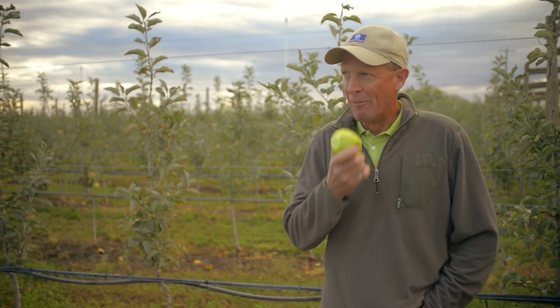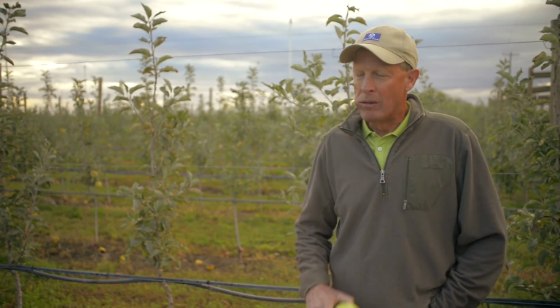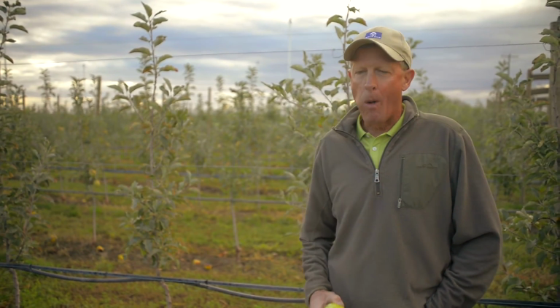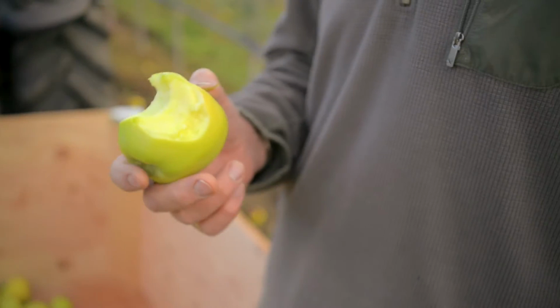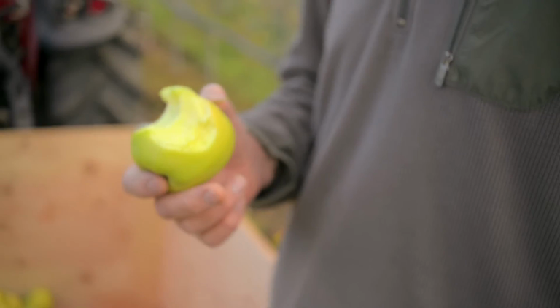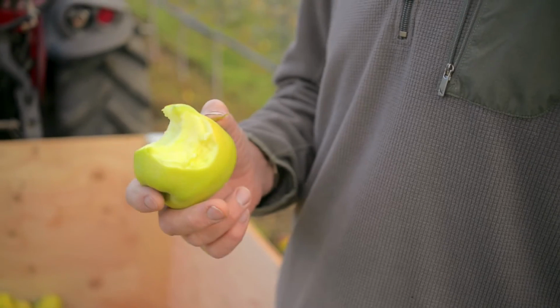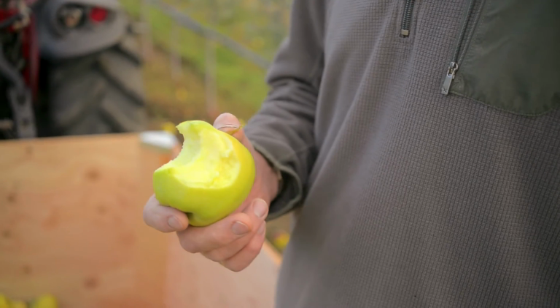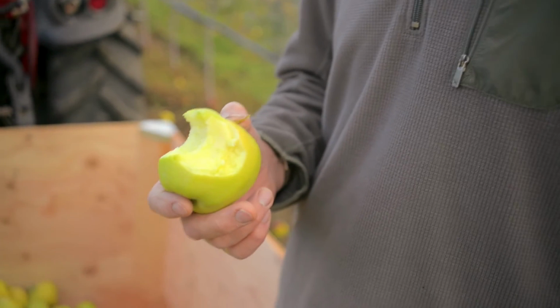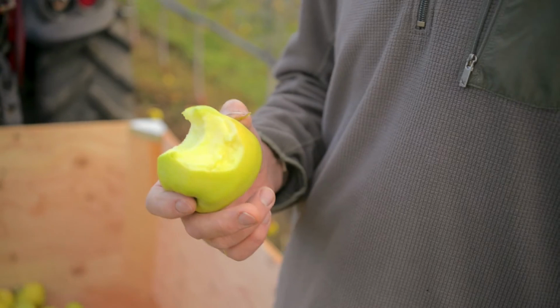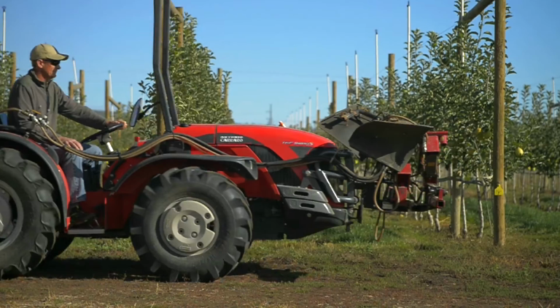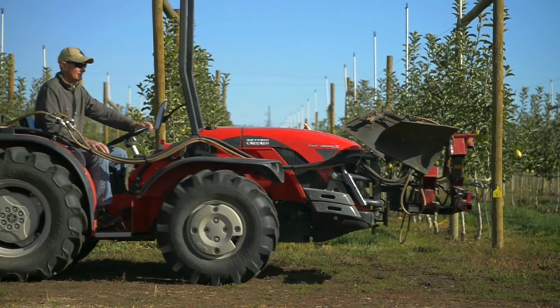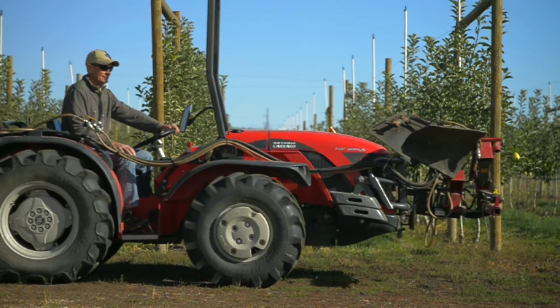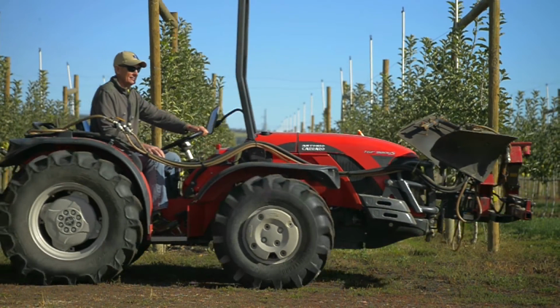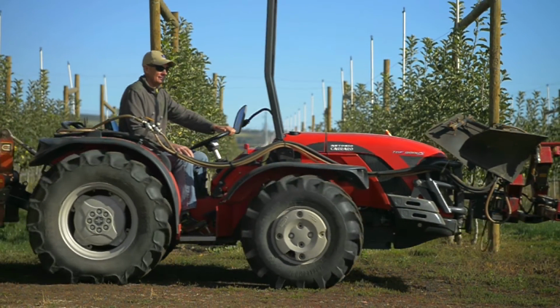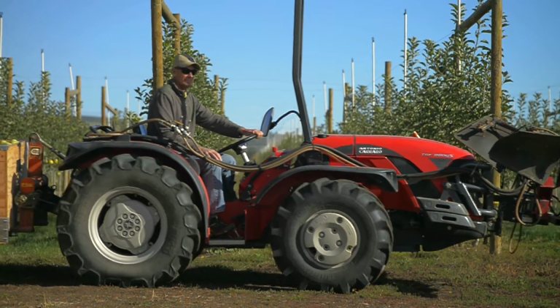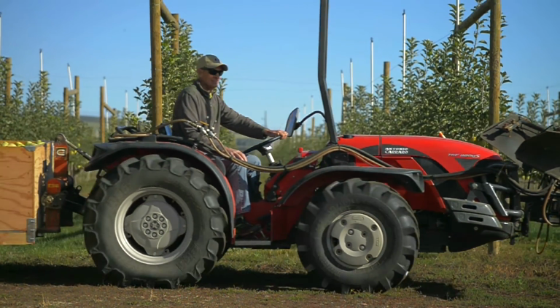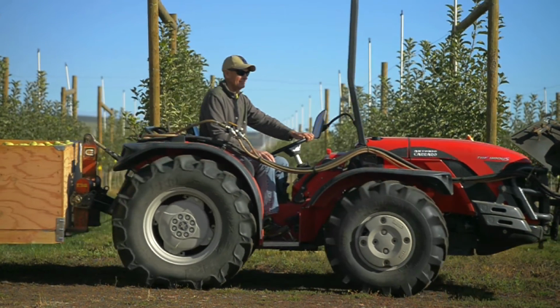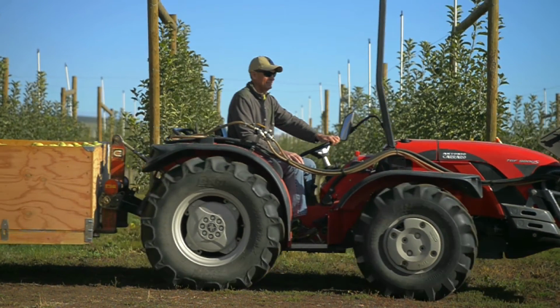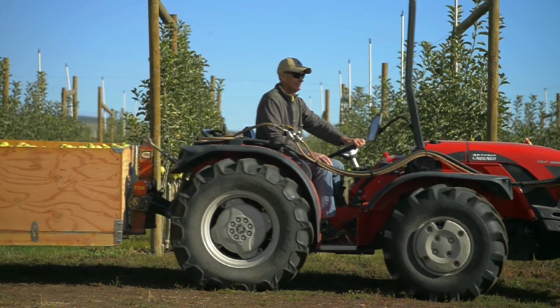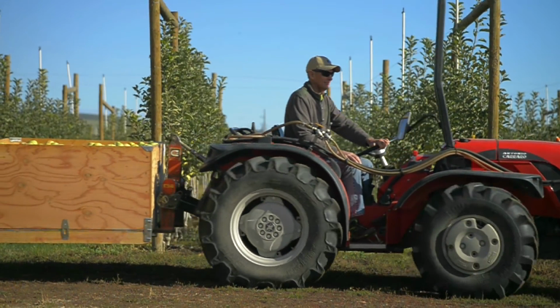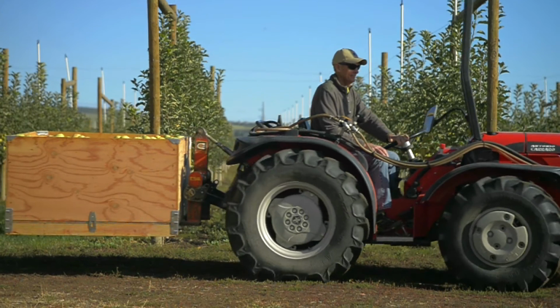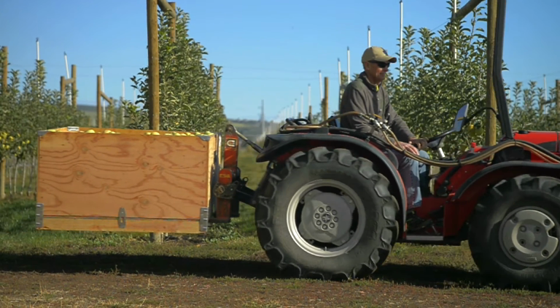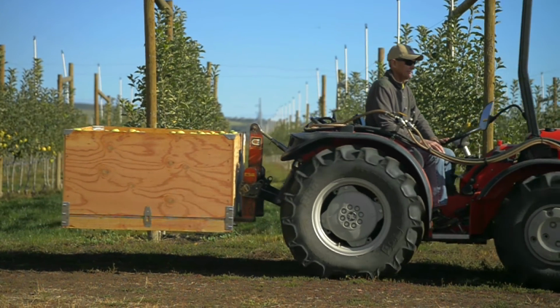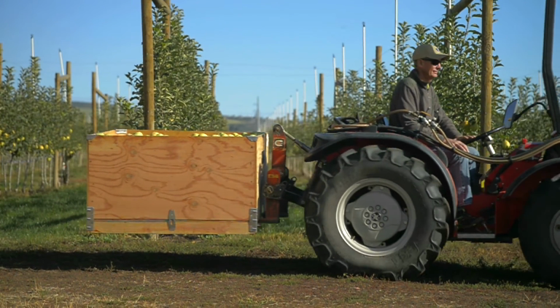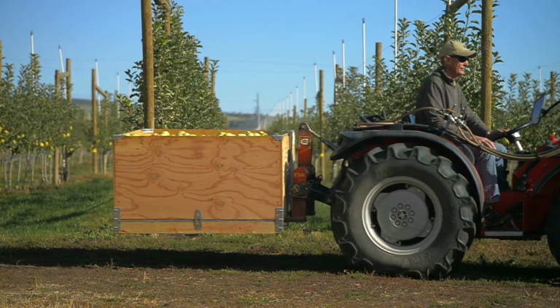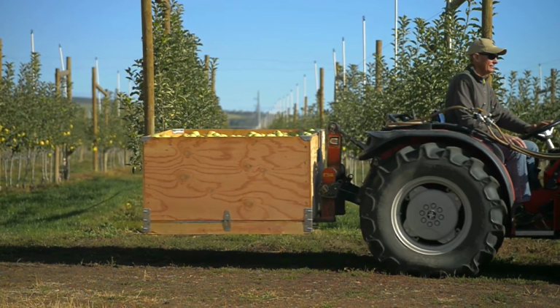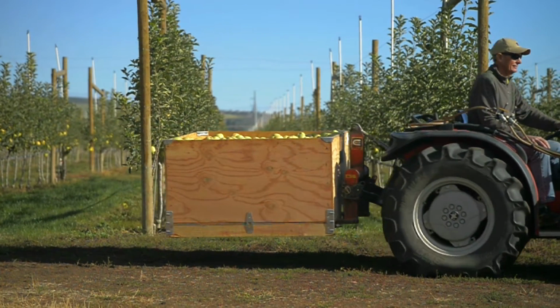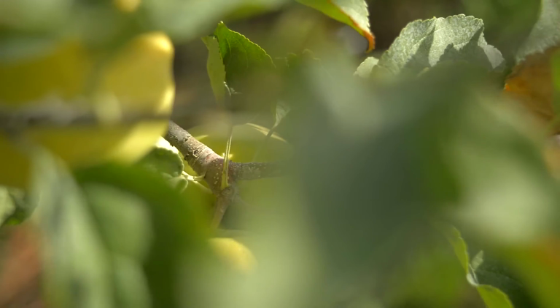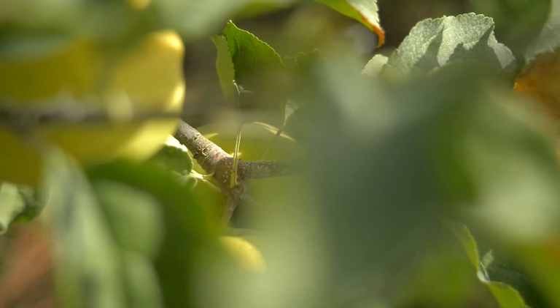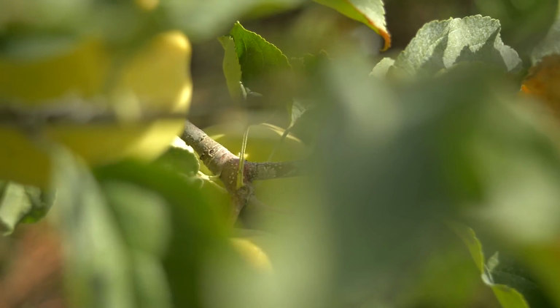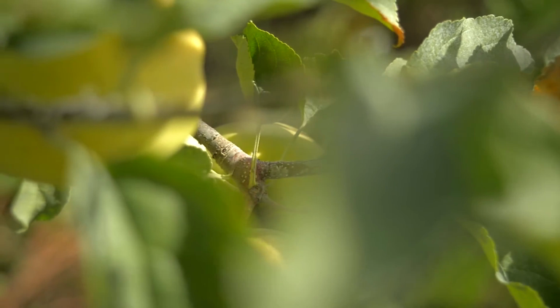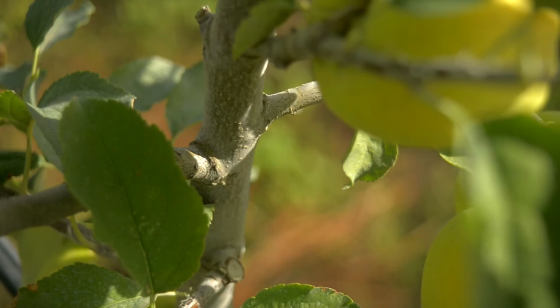I guess I'm almost numb to it in a way, because by the time harvest time rolls around, it's been a long season and I'm kind of too tired to know. But to be able to look out on the block and see all those Arctic apples hanging on the tree is just amazing.